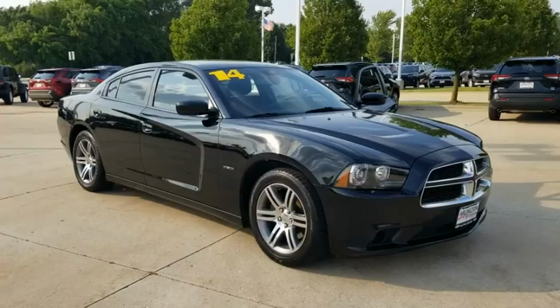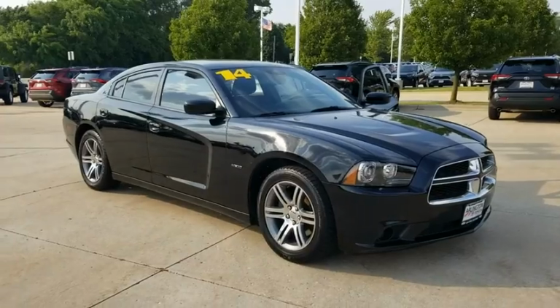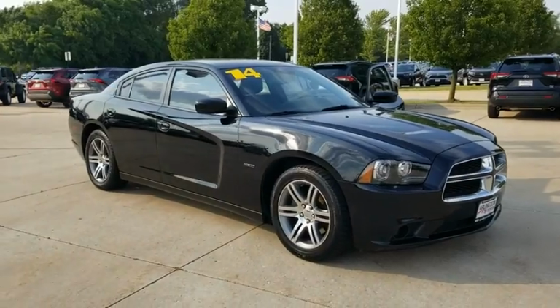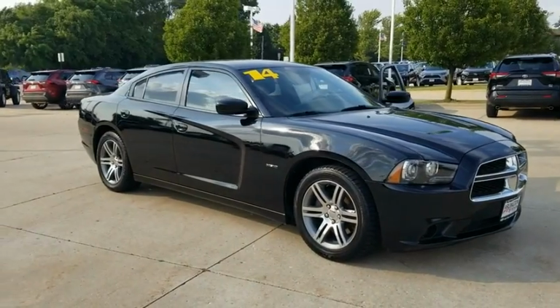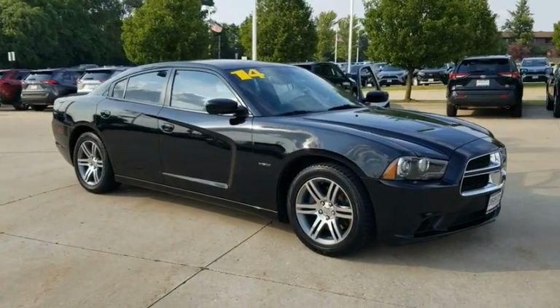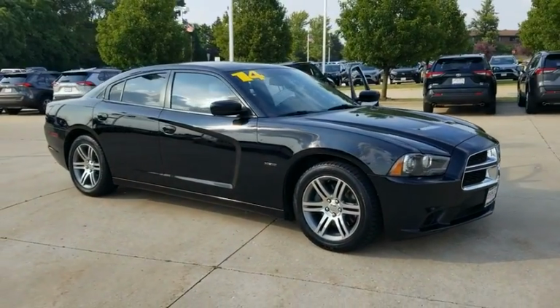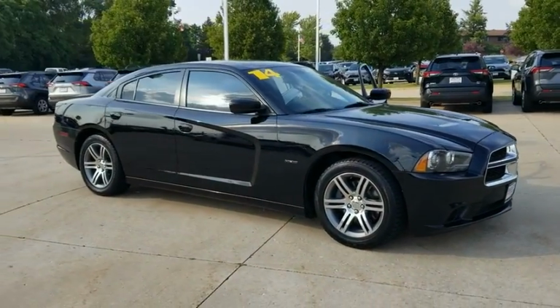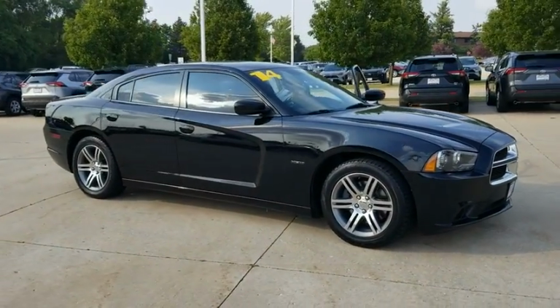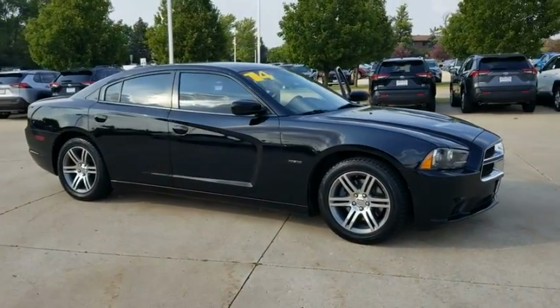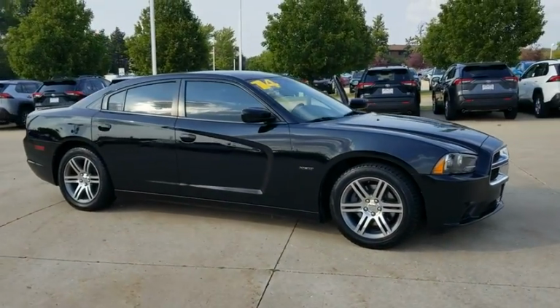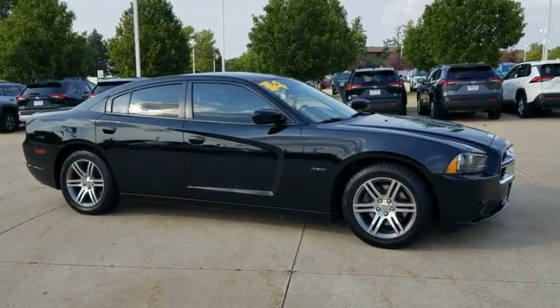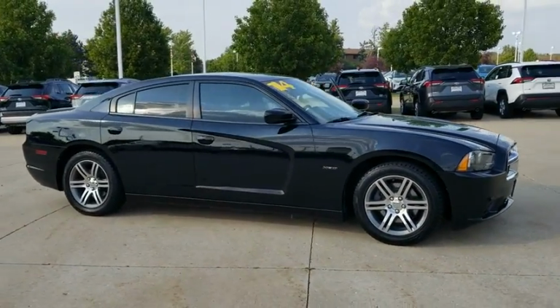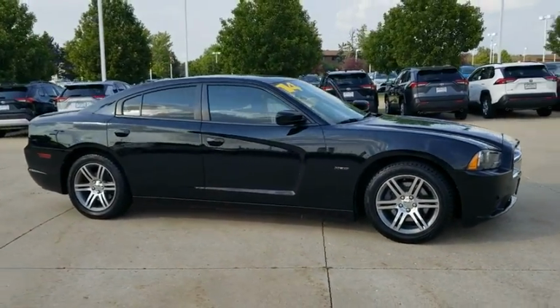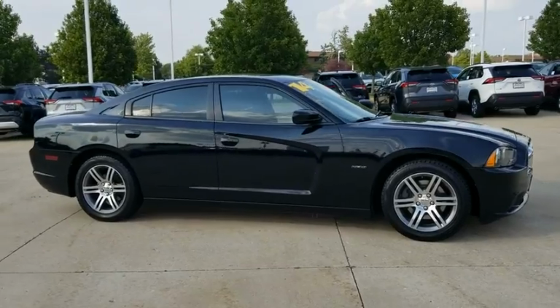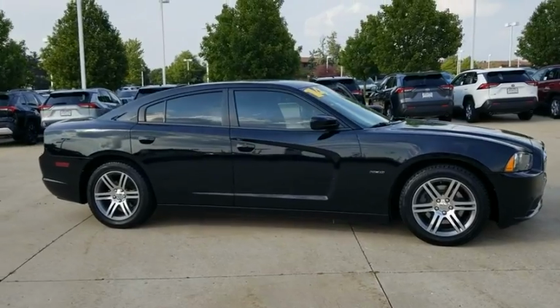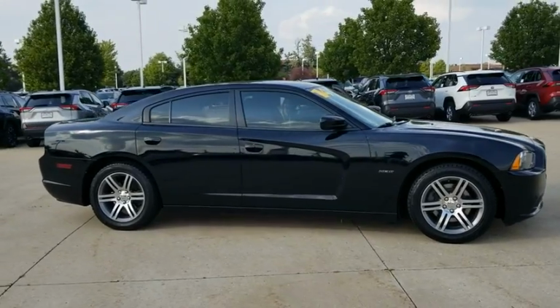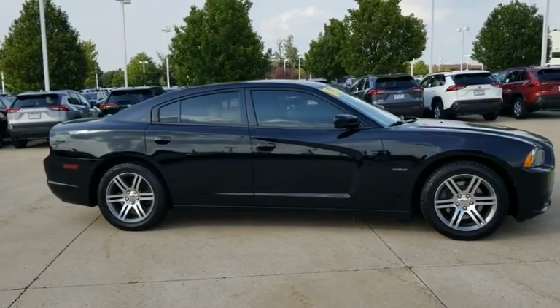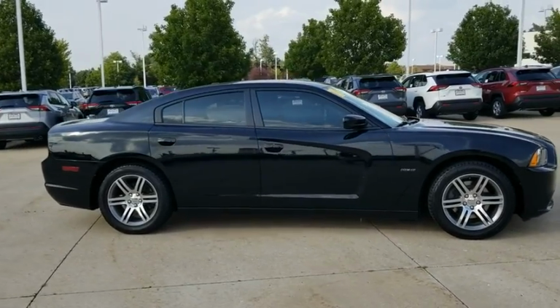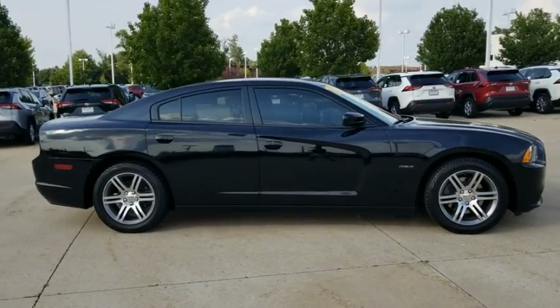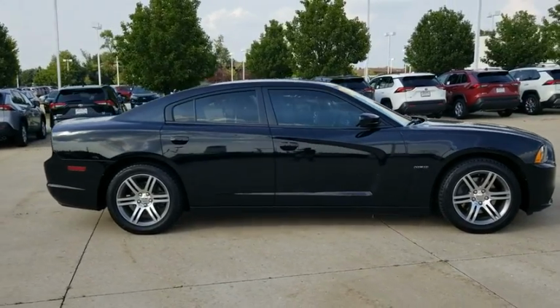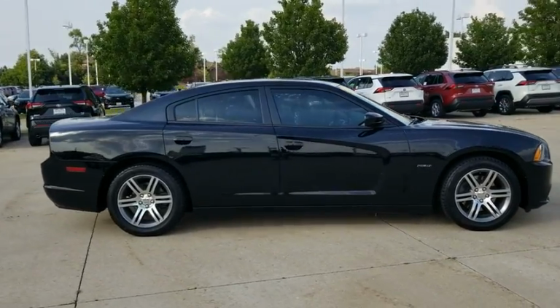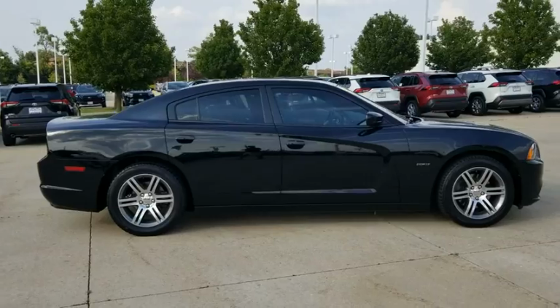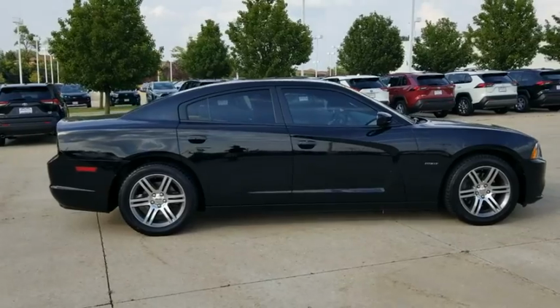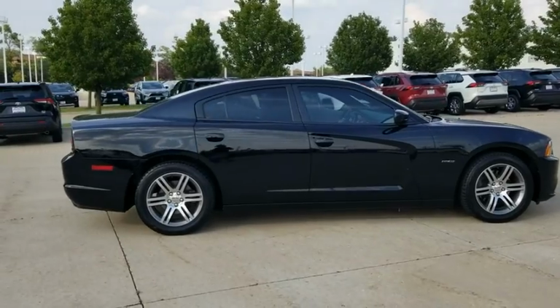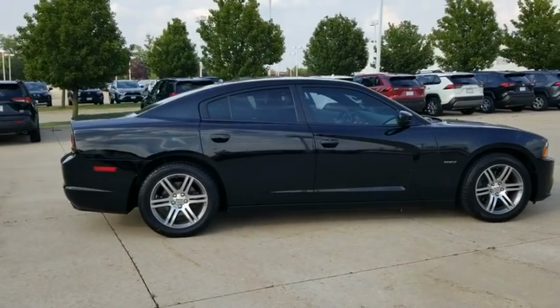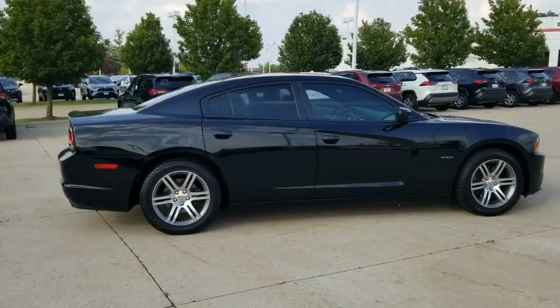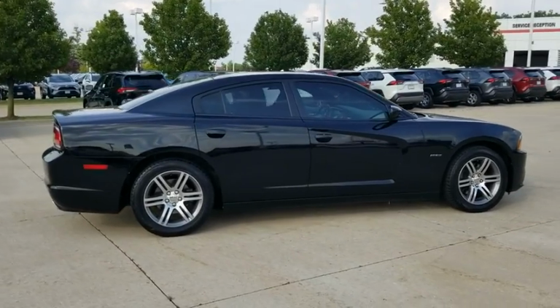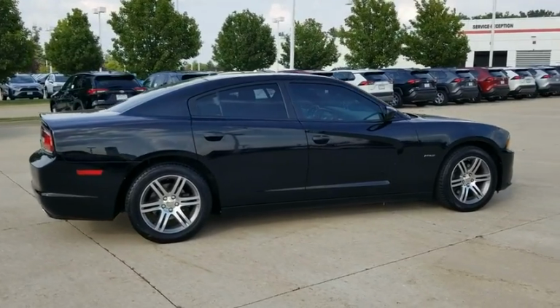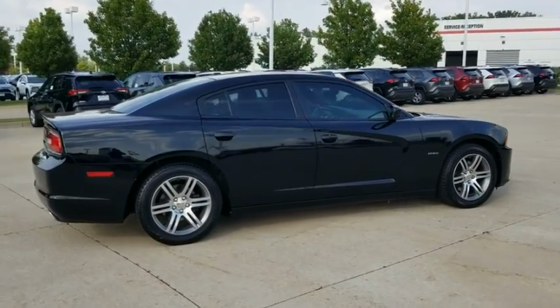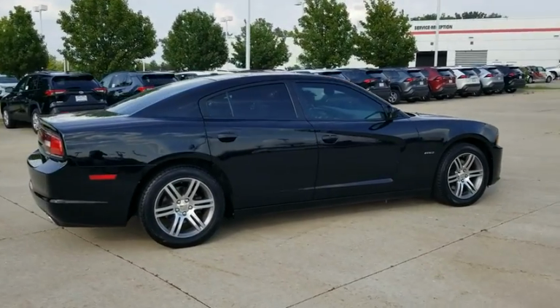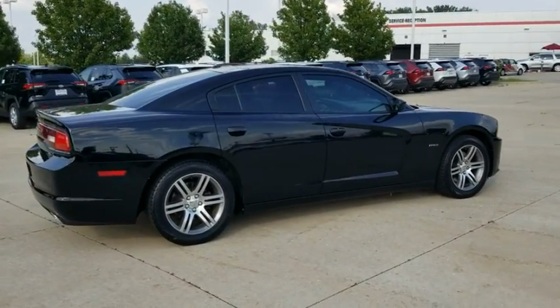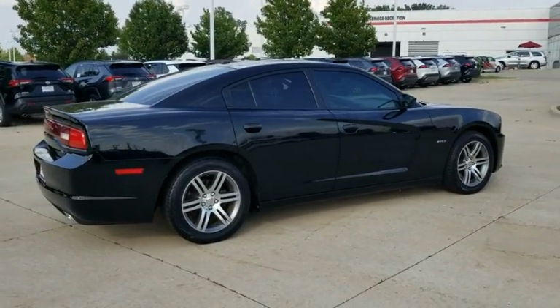We are pleased to show you the 2014 Dodge Charger. It injects some versatility, comfort, and sophistication into your muscle. The Charger is a powerful sedan that excites at every turn.